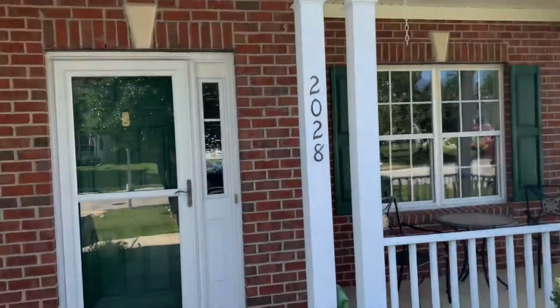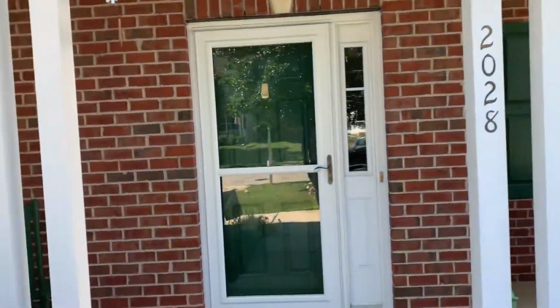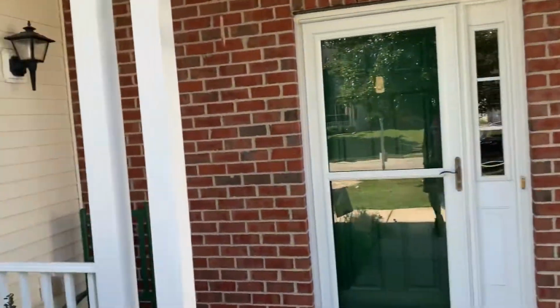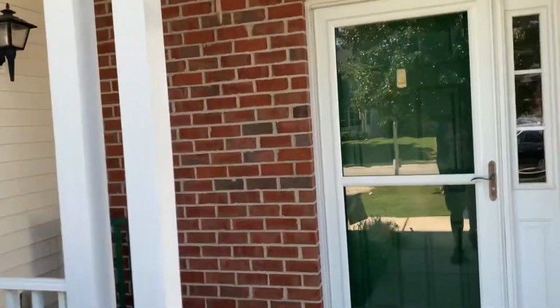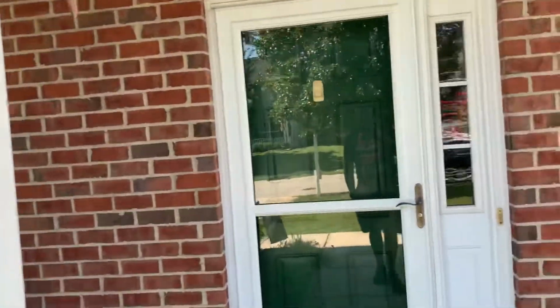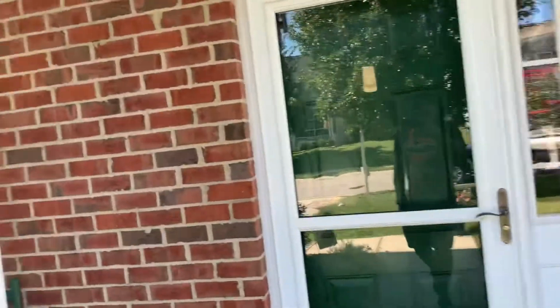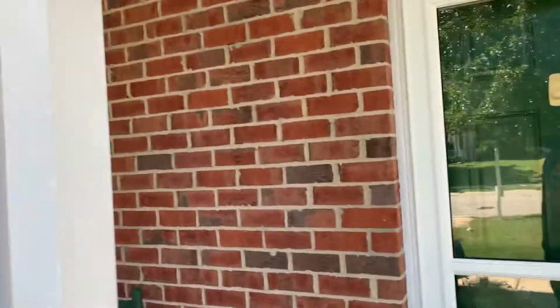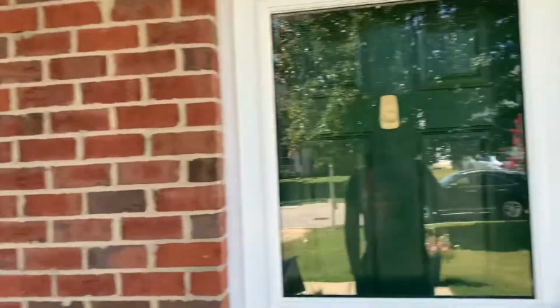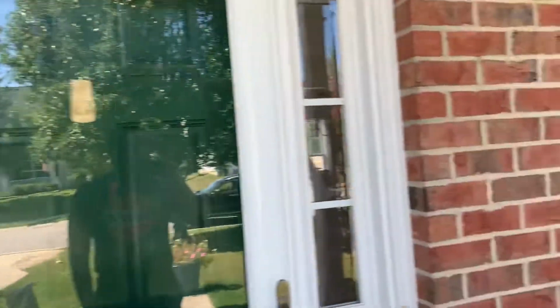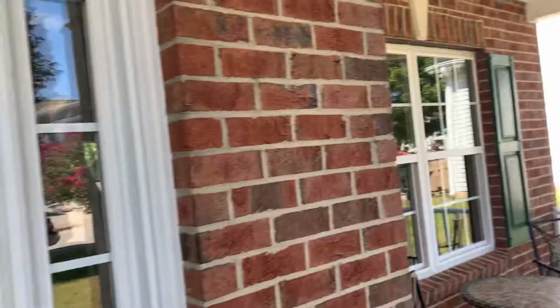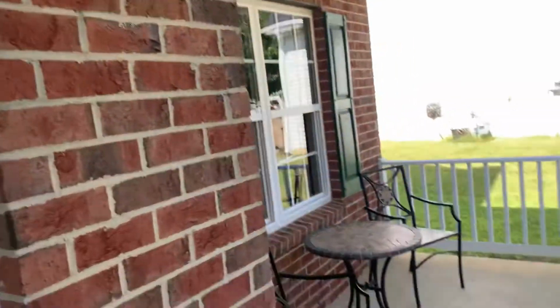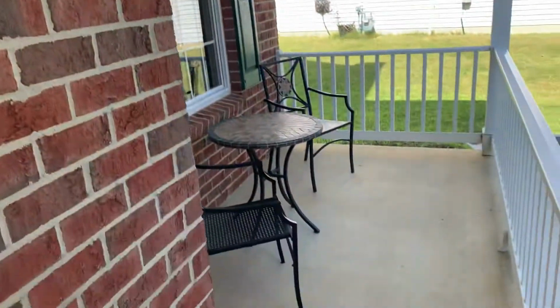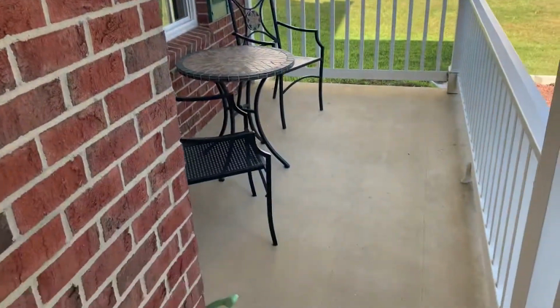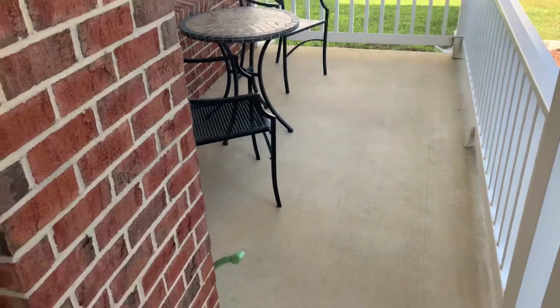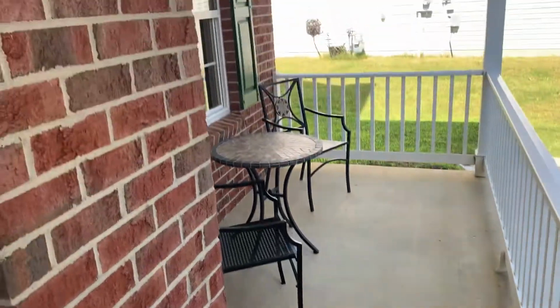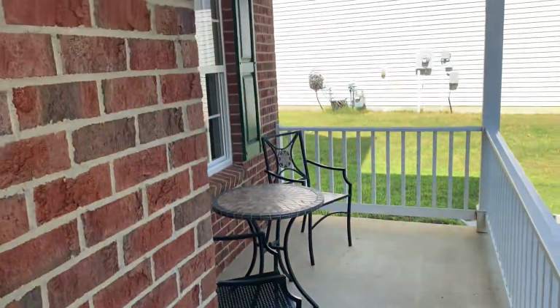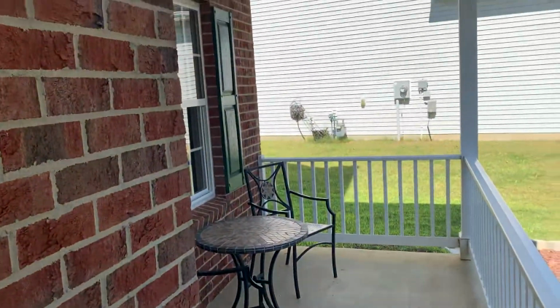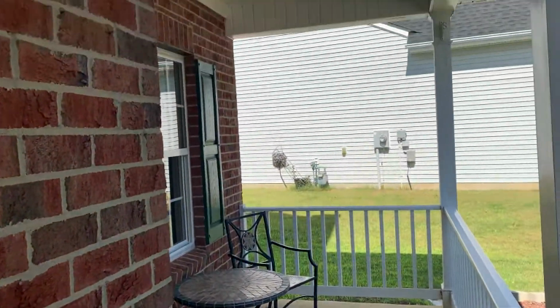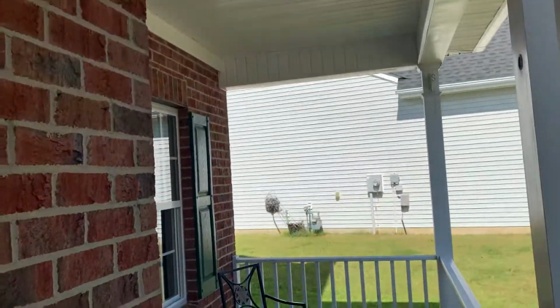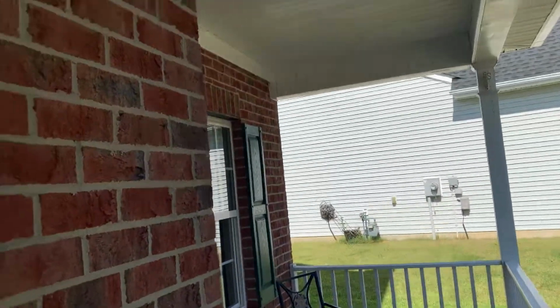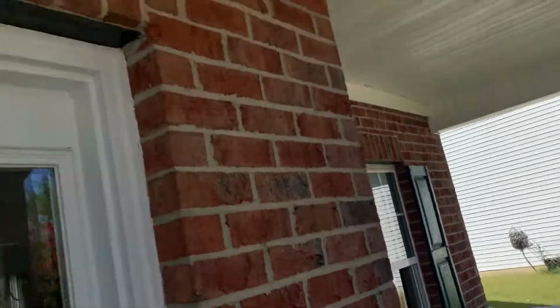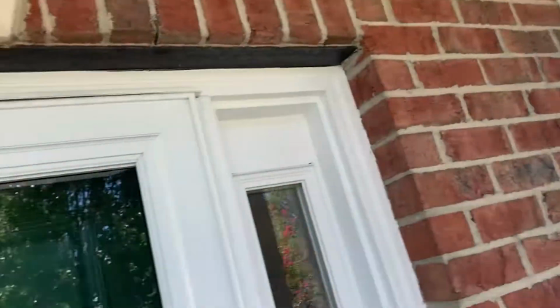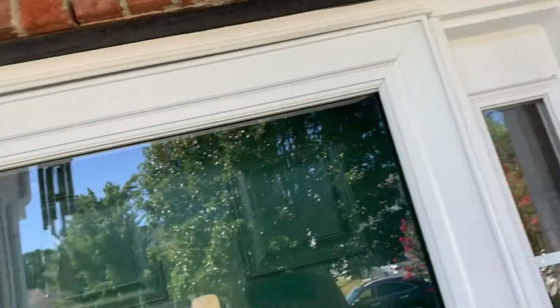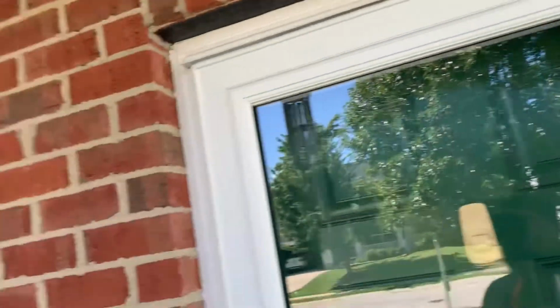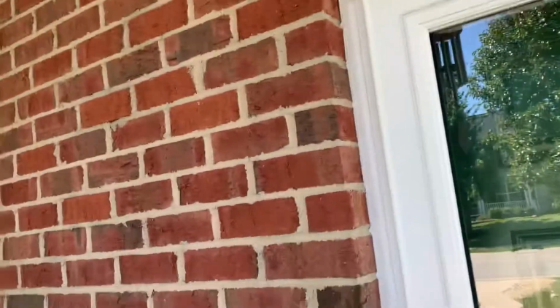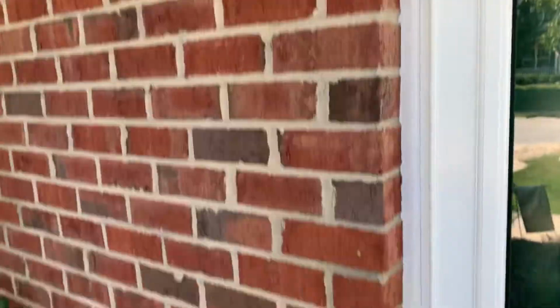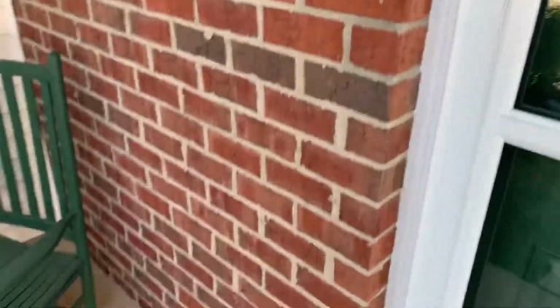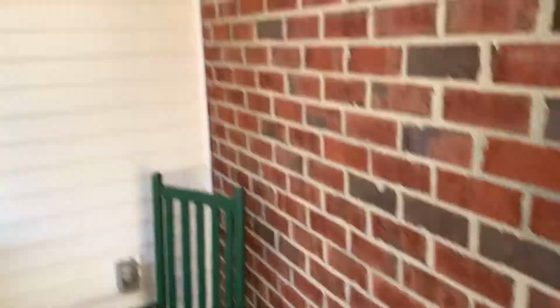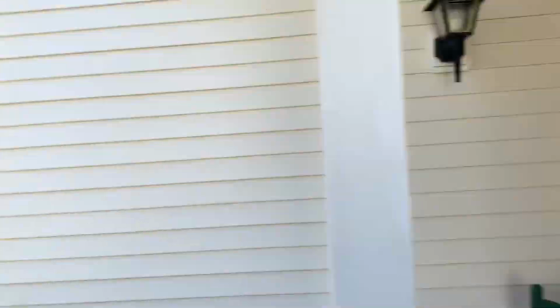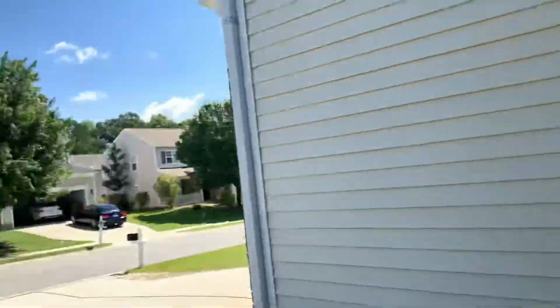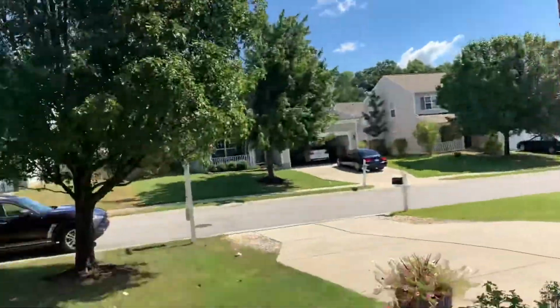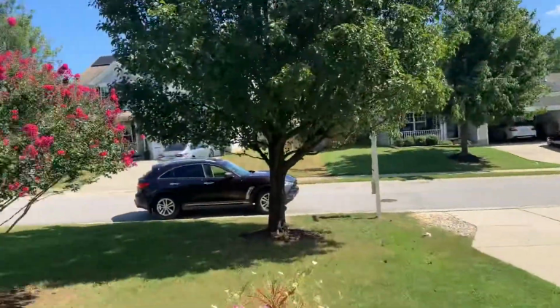As you can see, the porch — plenty of space to drop off packages, things like that. It's pretty nice. Let's go to the other side.